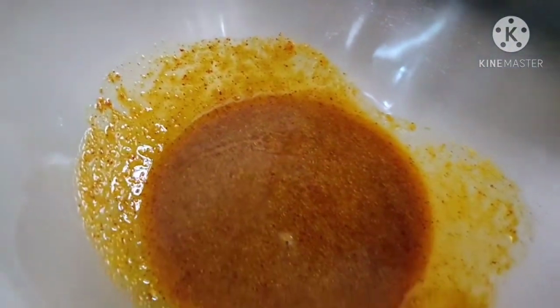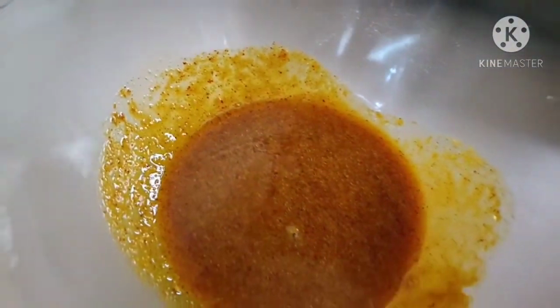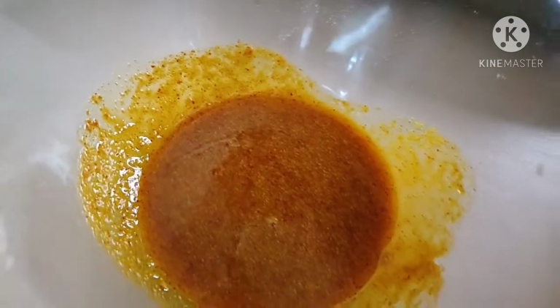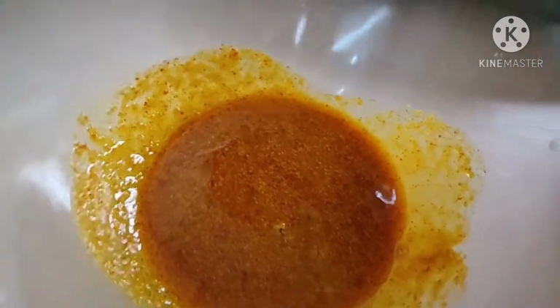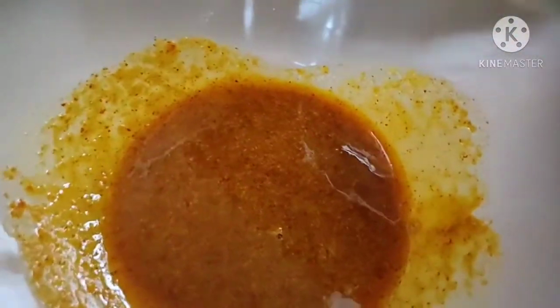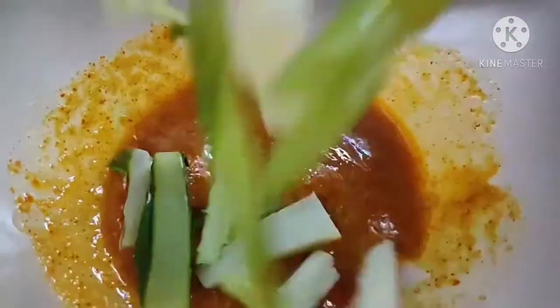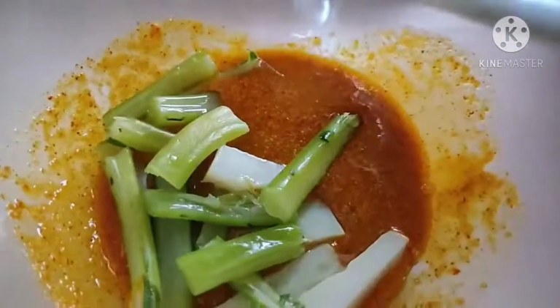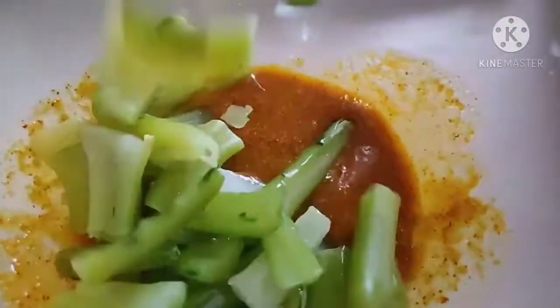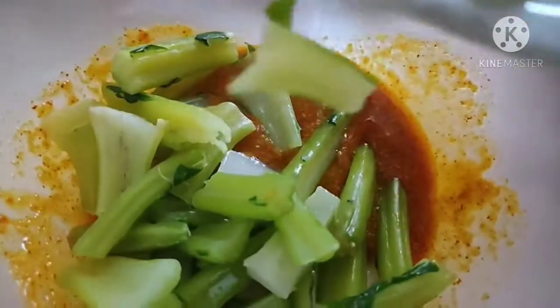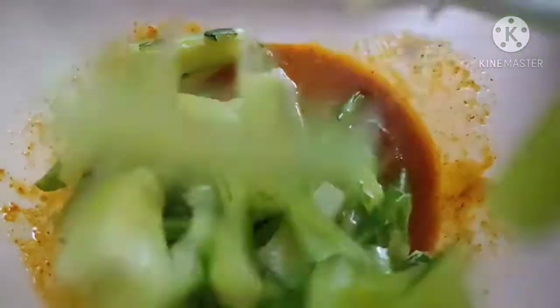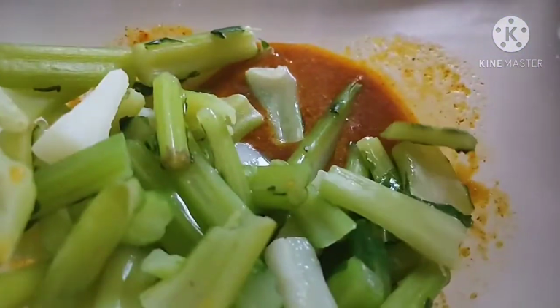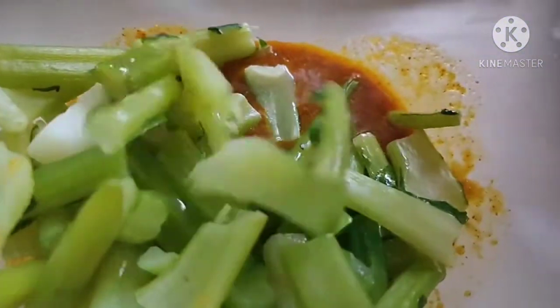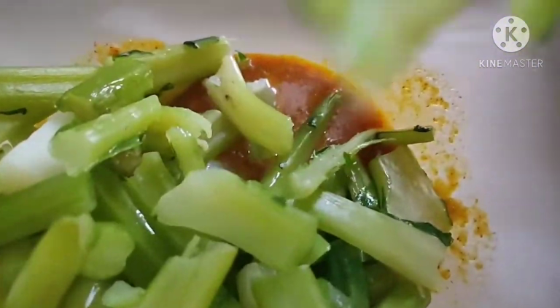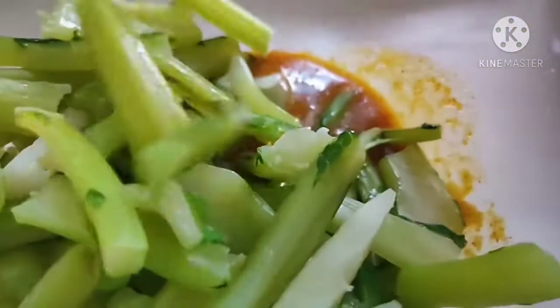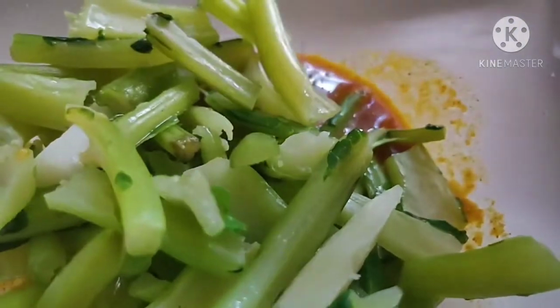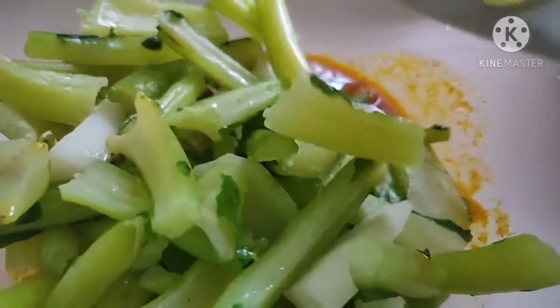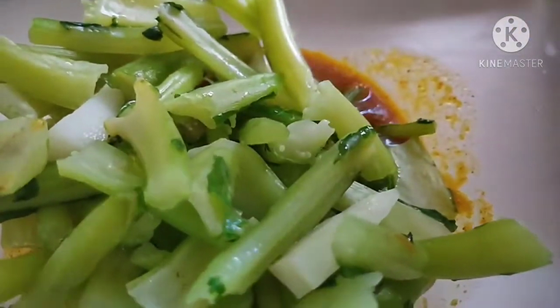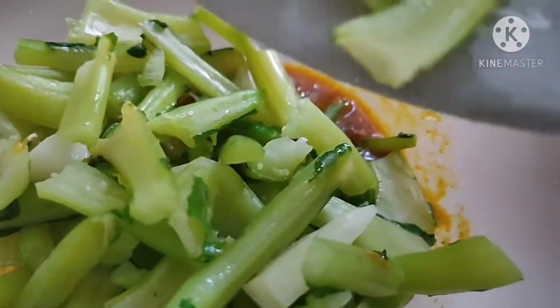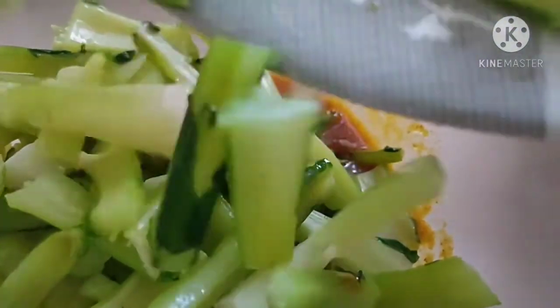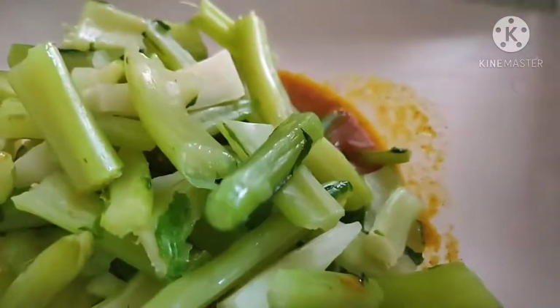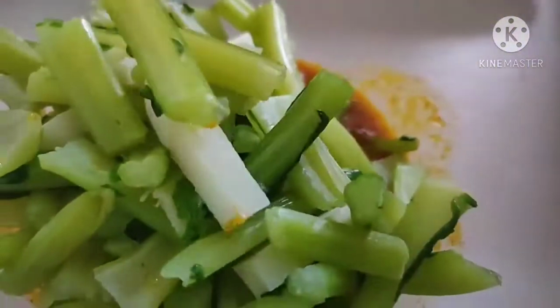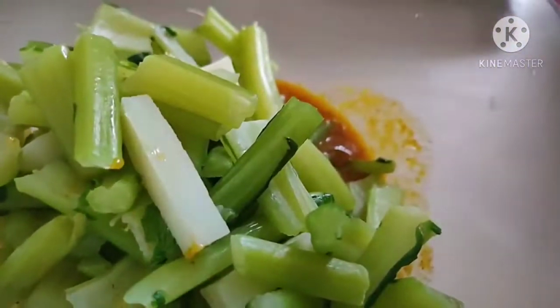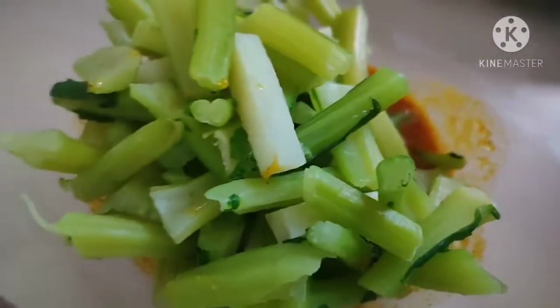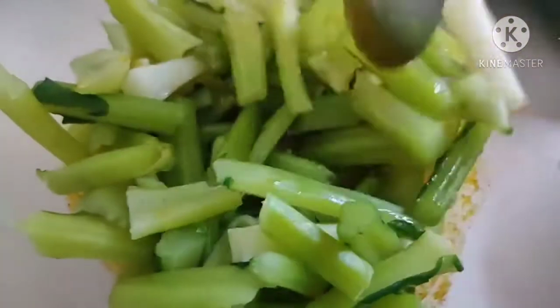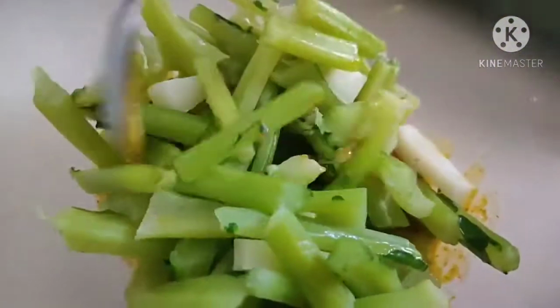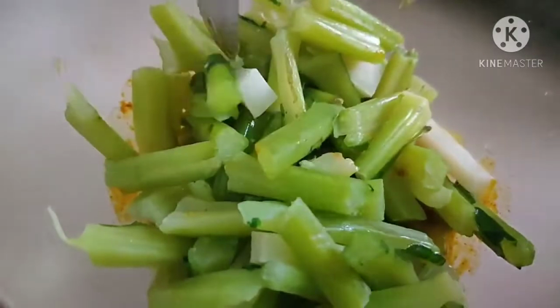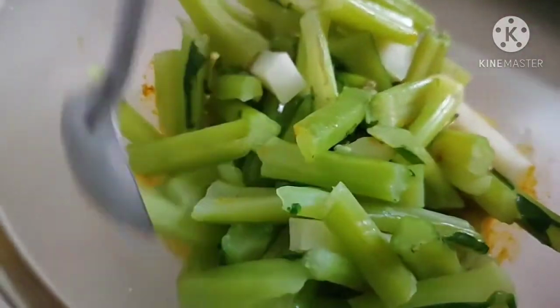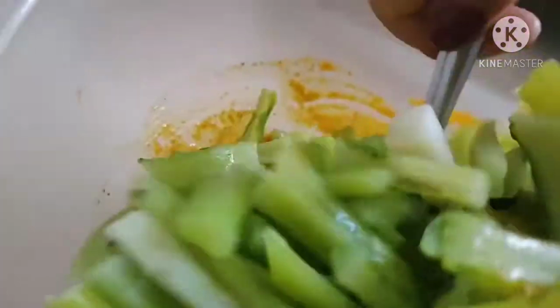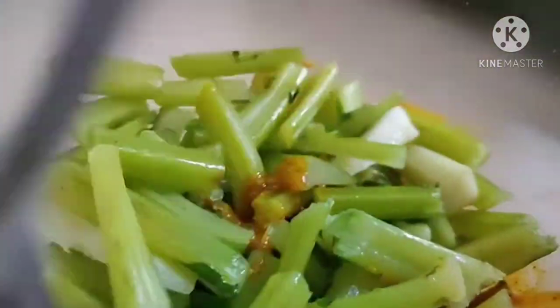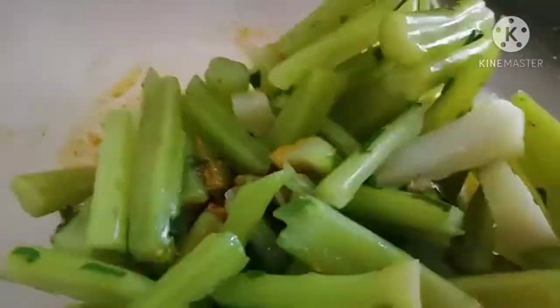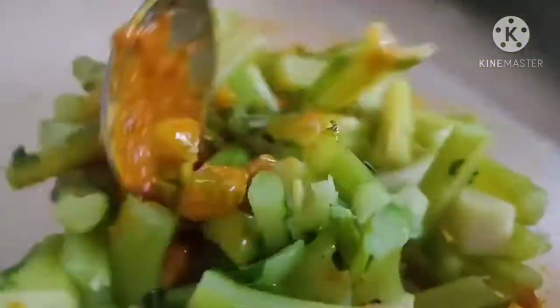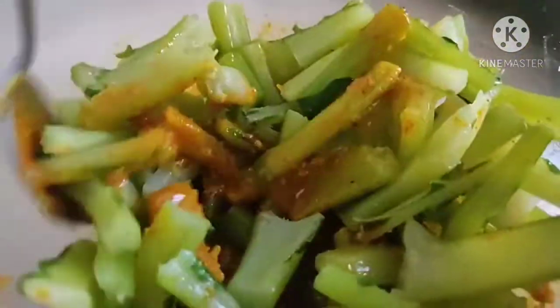The masala has been mixed, and now I will mix it into the dundies. Mix it well and then keep it aside for a day.